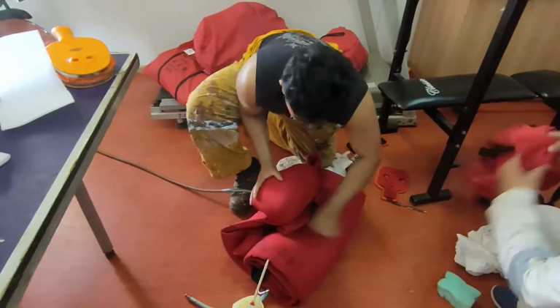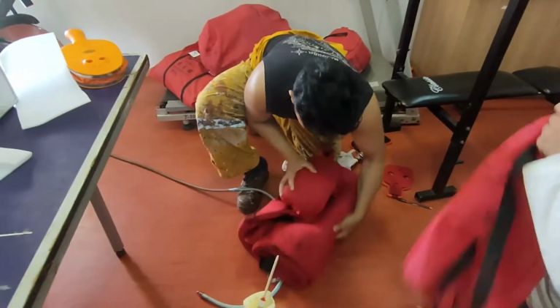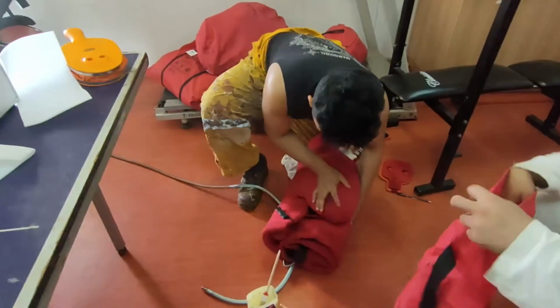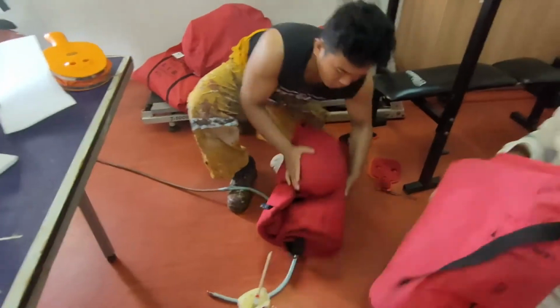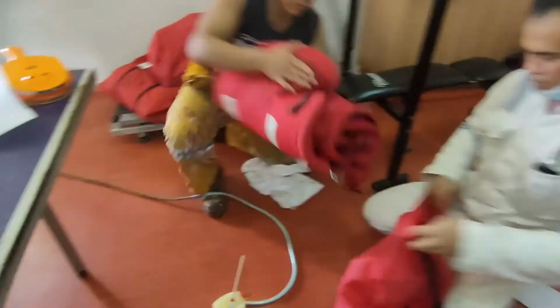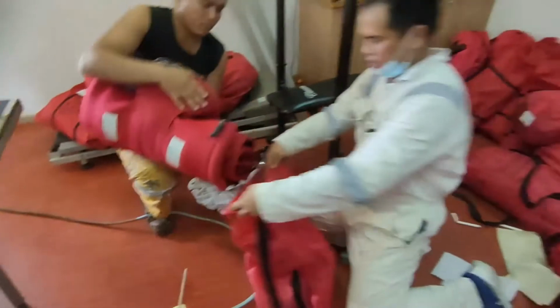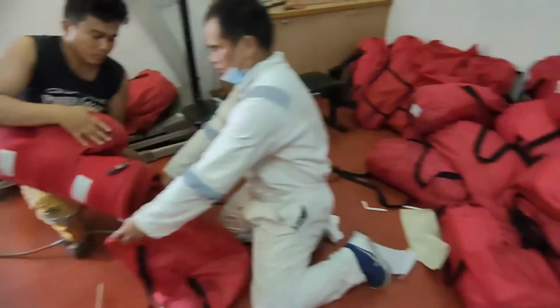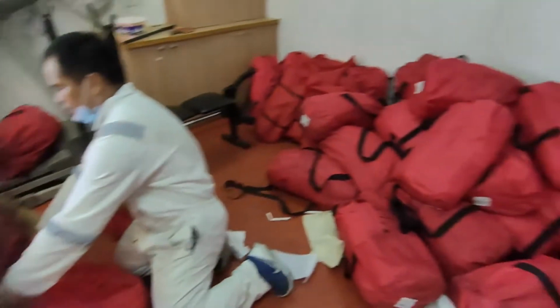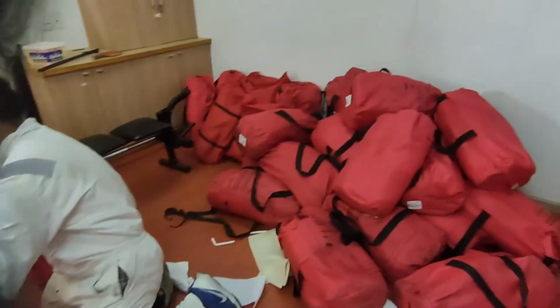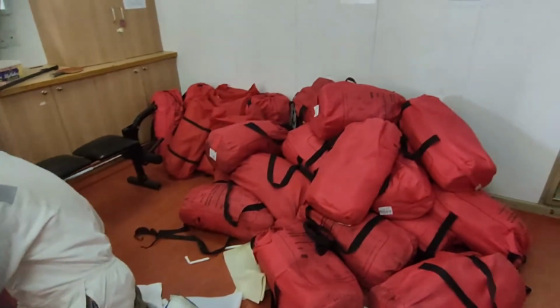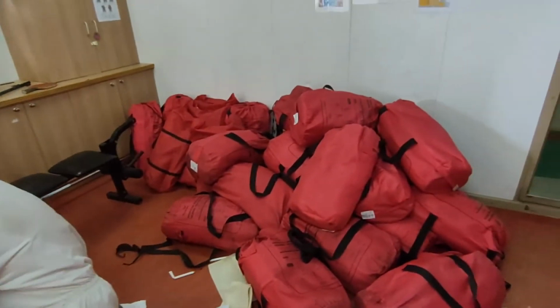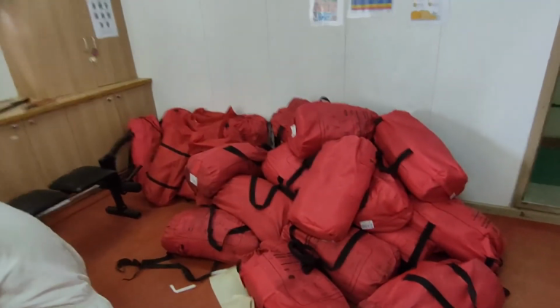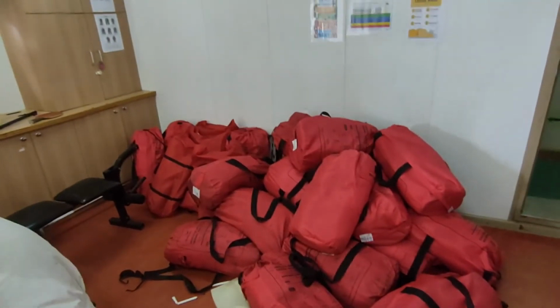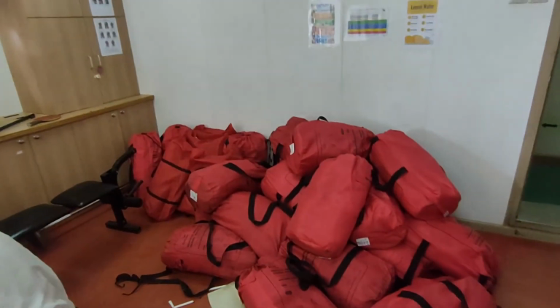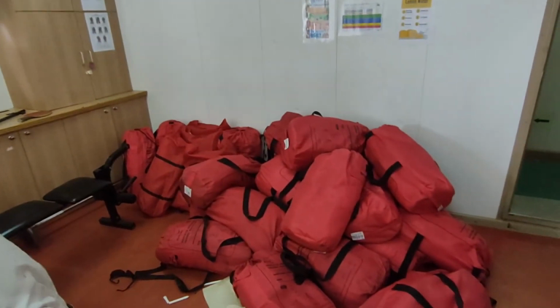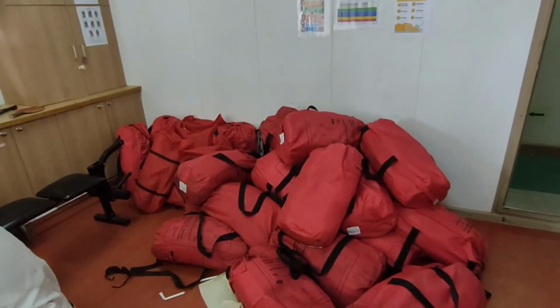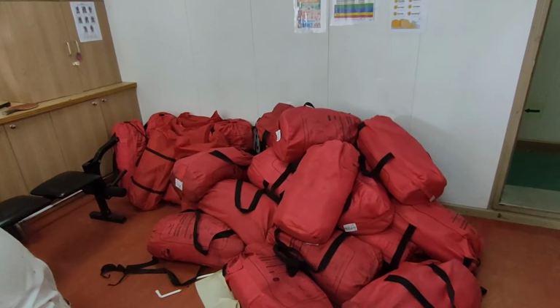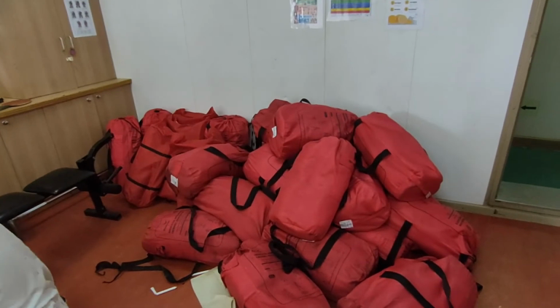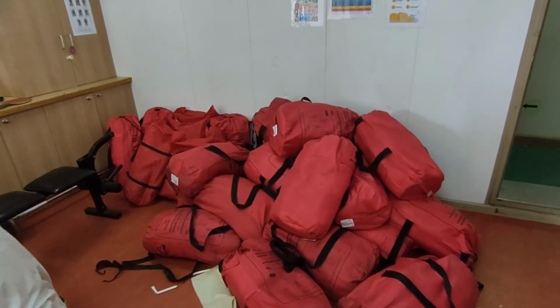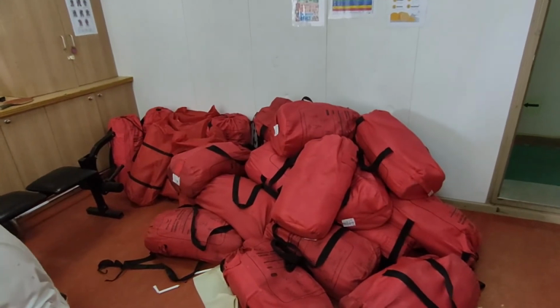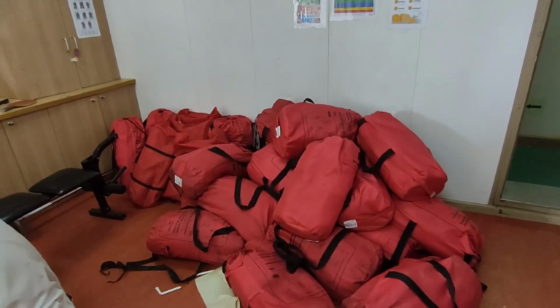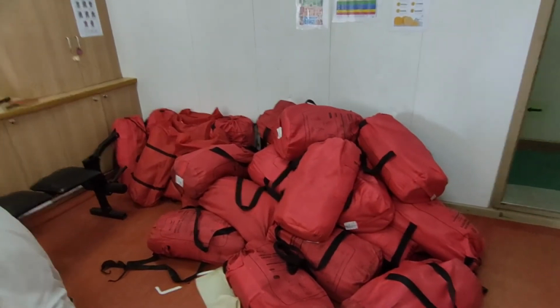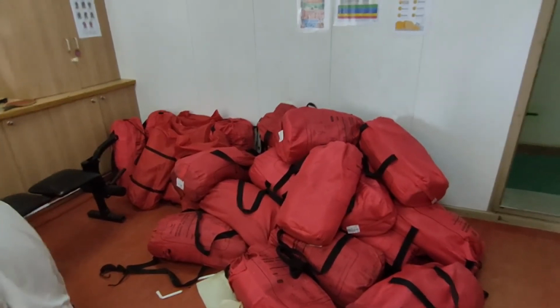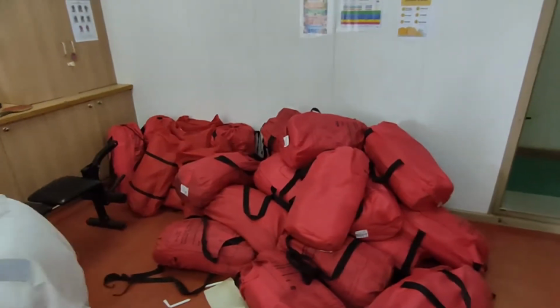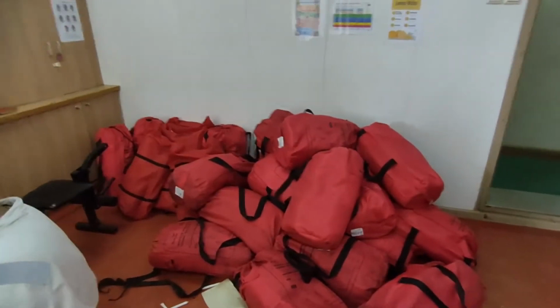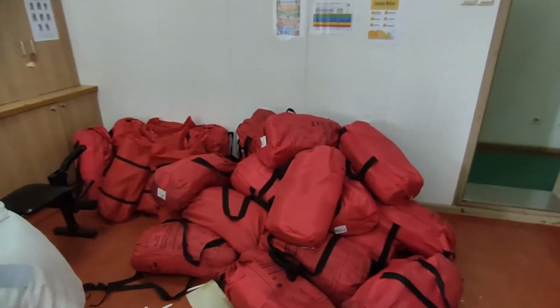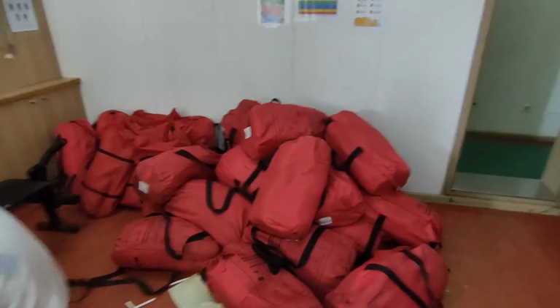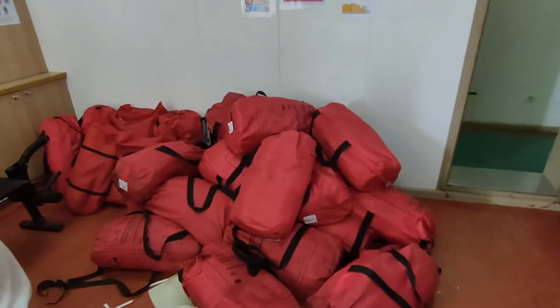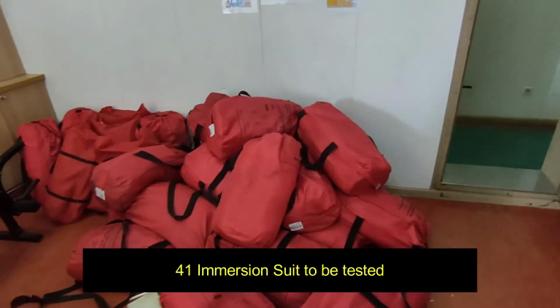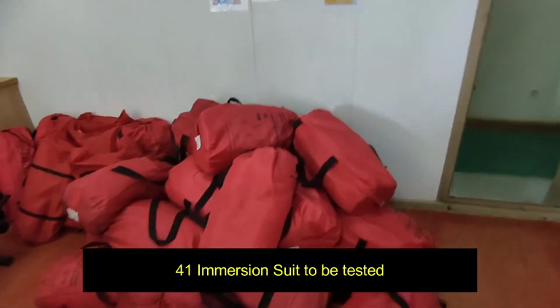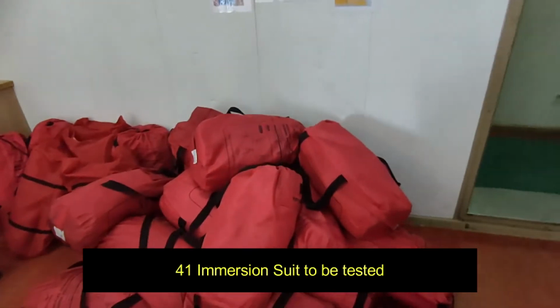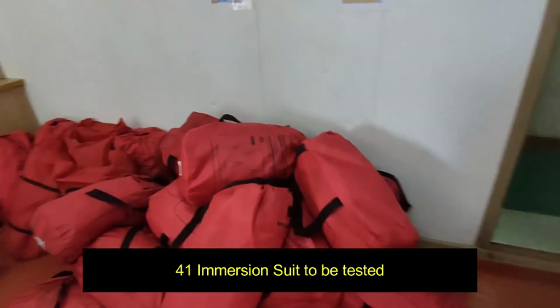As you can see, we have a lot of immersion suits to be tested. We have about 31 out, with a total of 41 immersion suits on board. All of these will be tested.